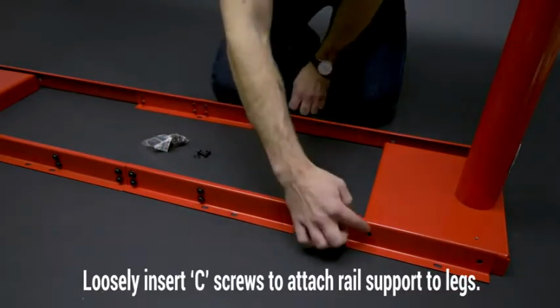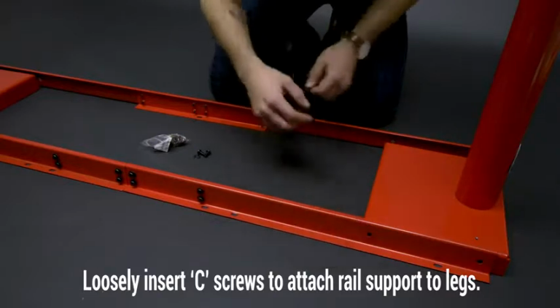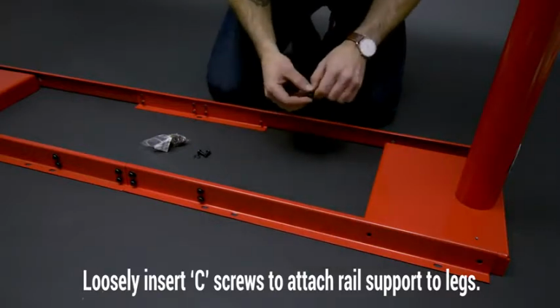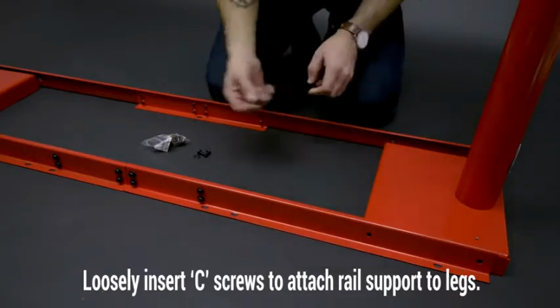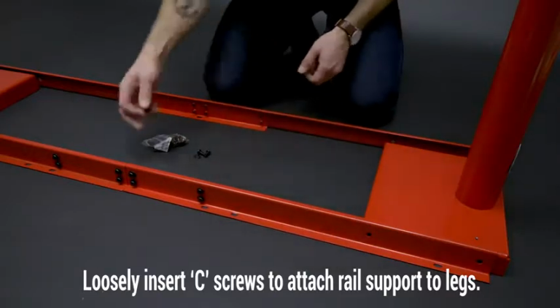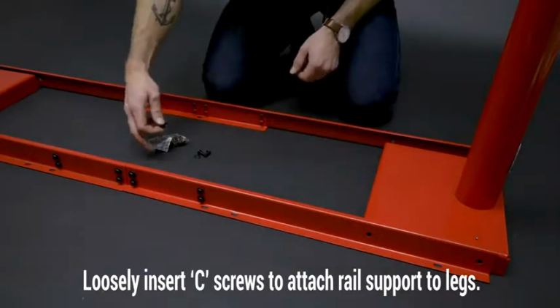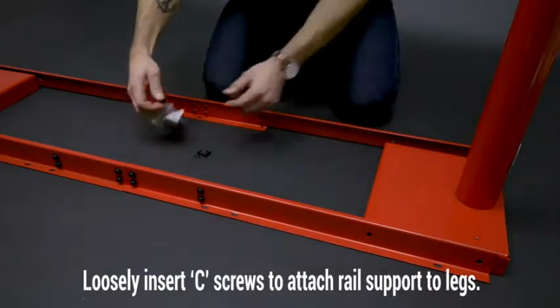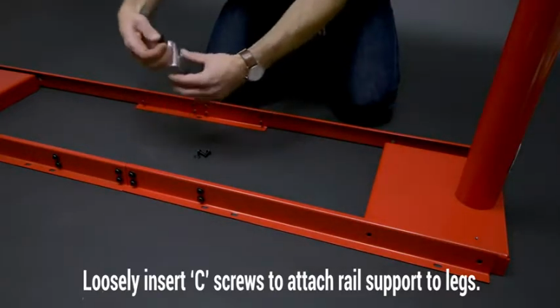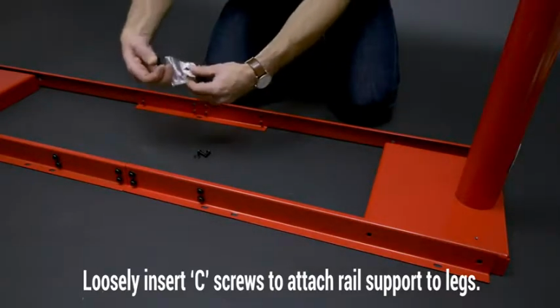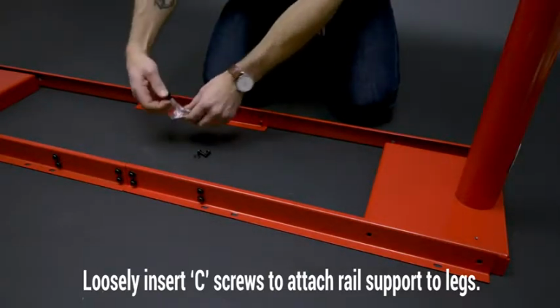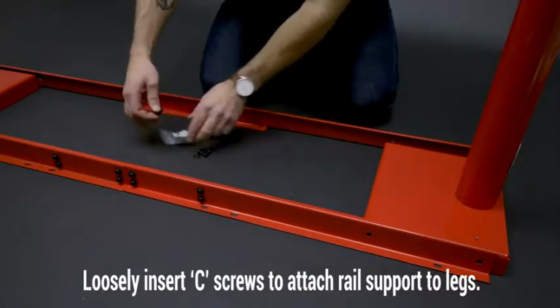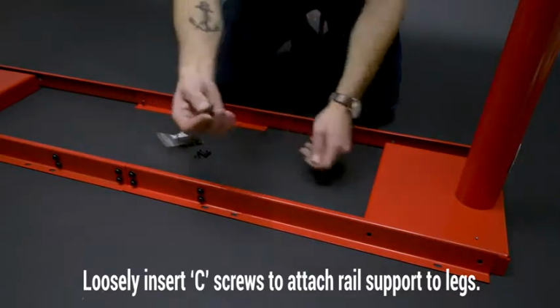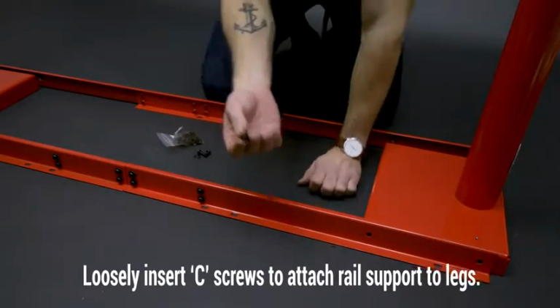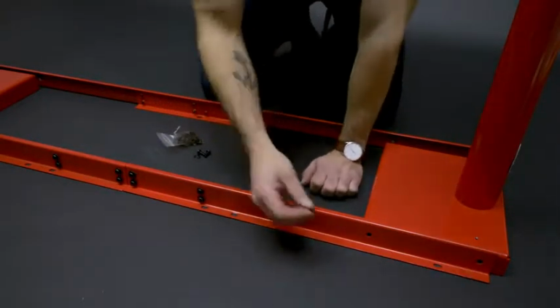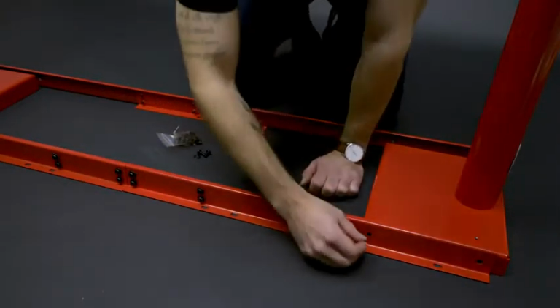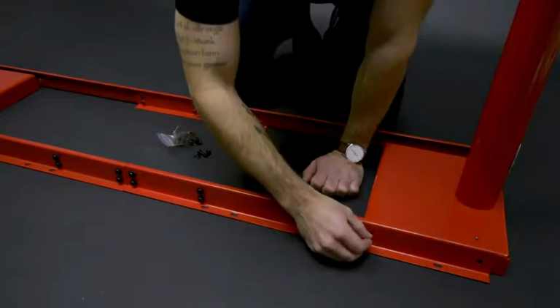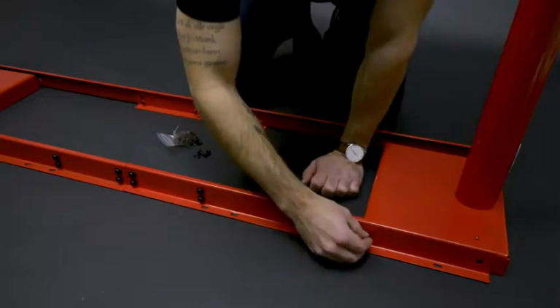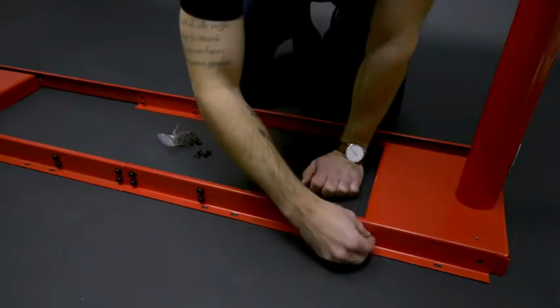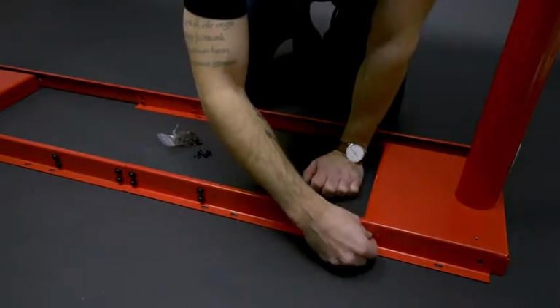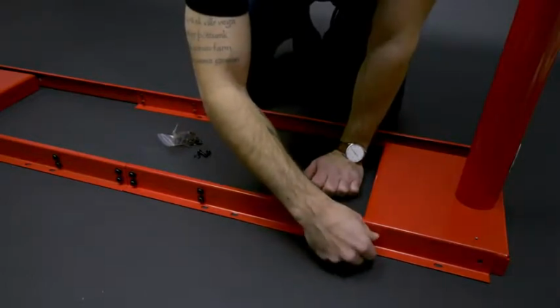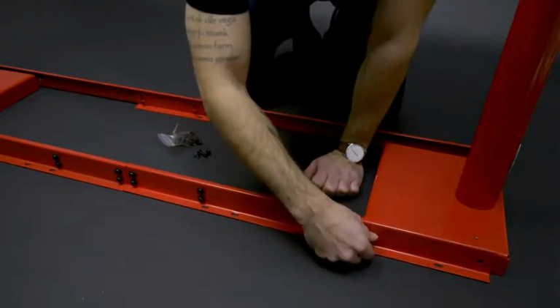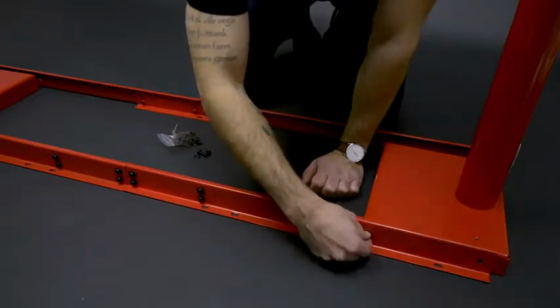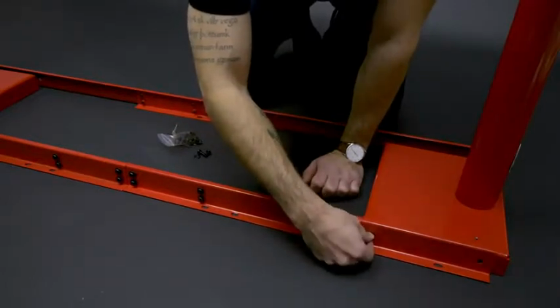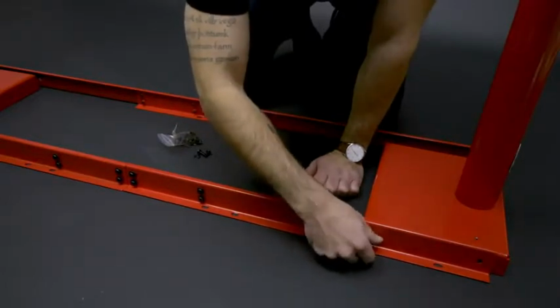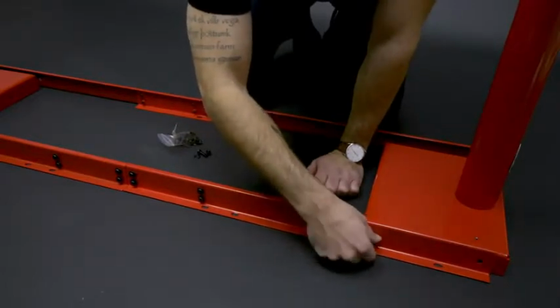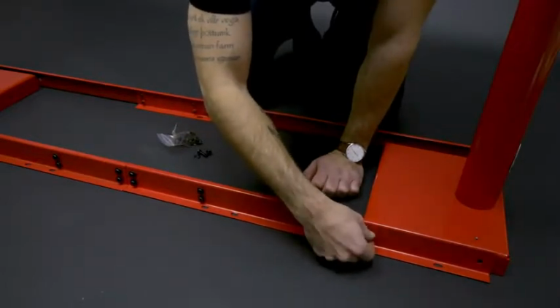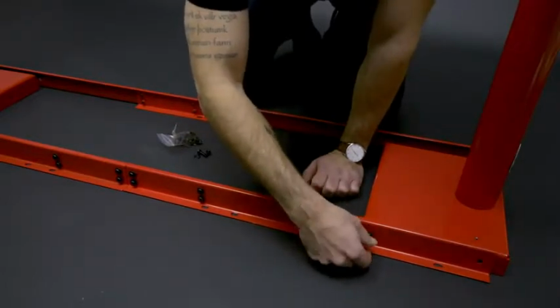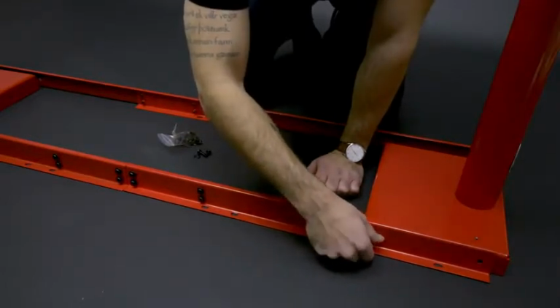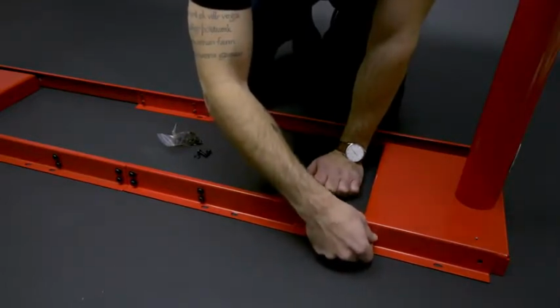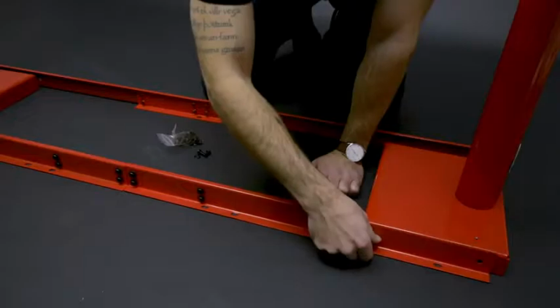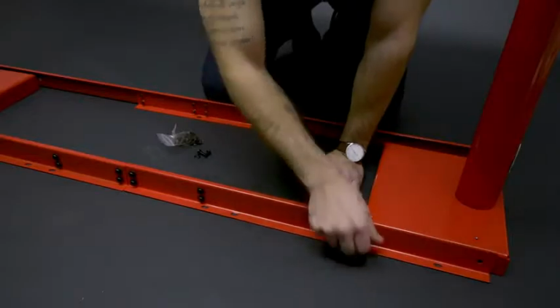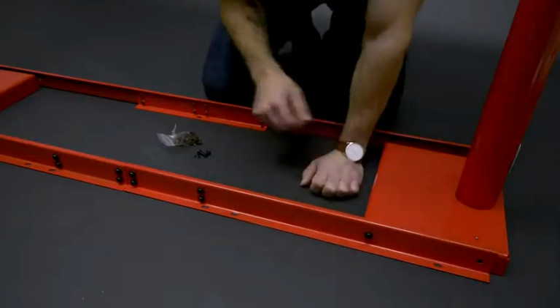Once they're lined up, you're going to want to have the packet screws and washers, and then insert them into the holes. You're going to also want to have these a little bit loose as well.